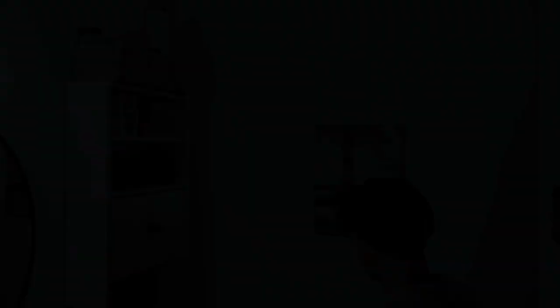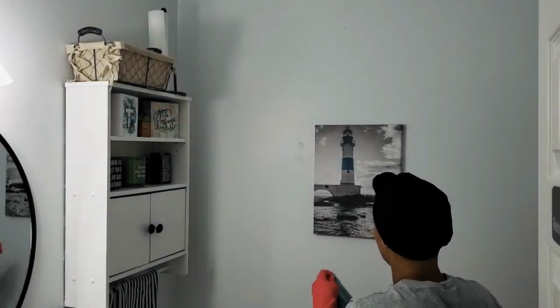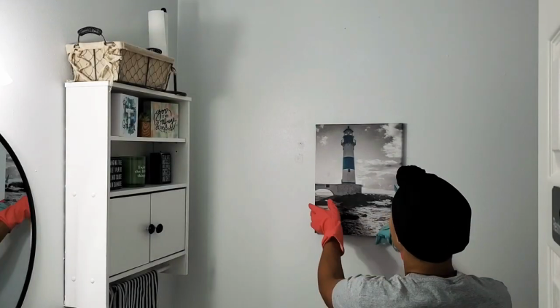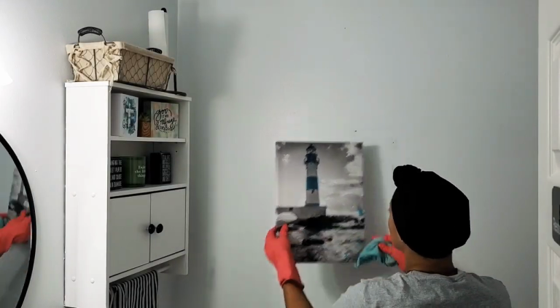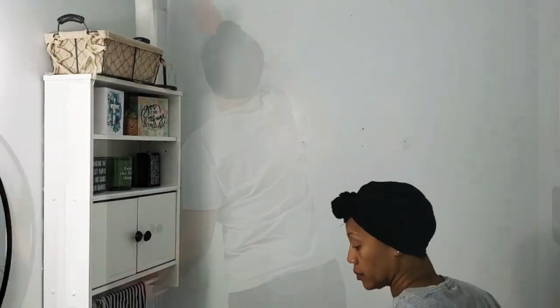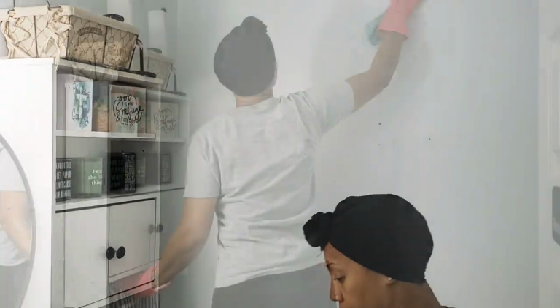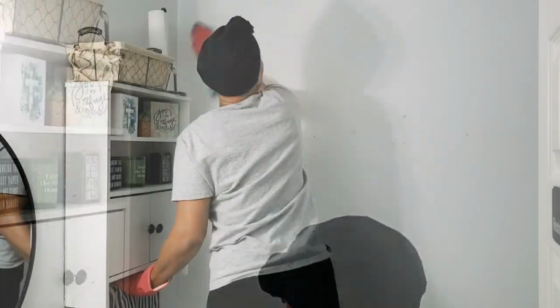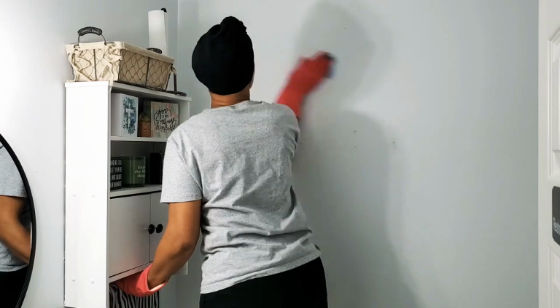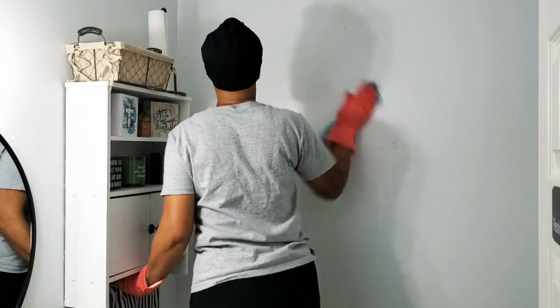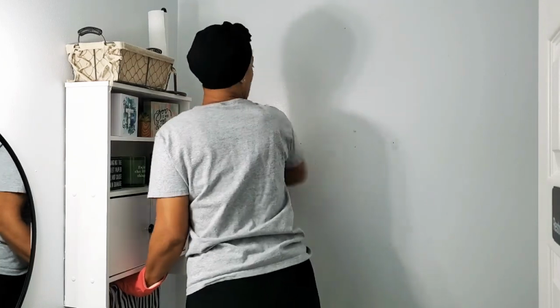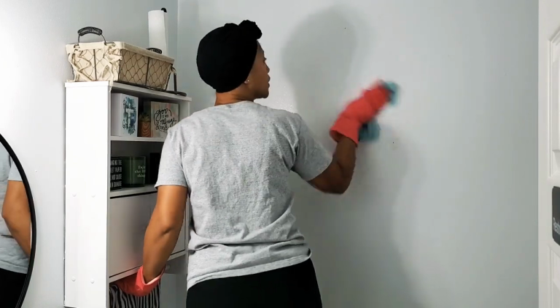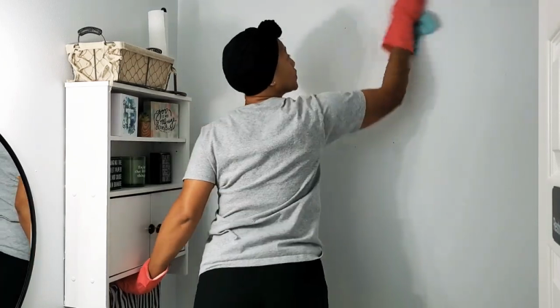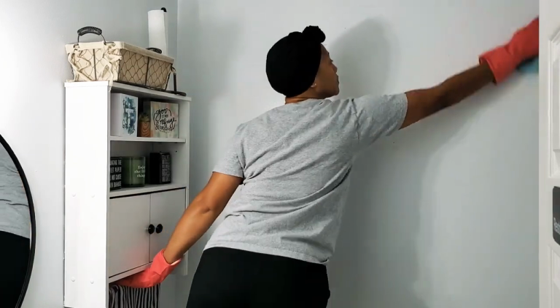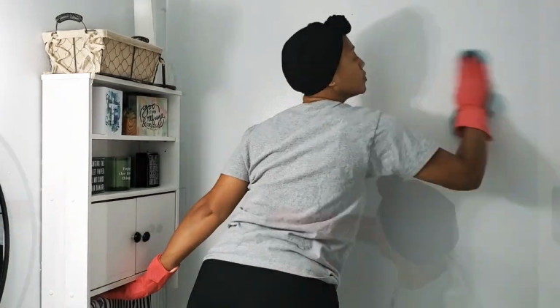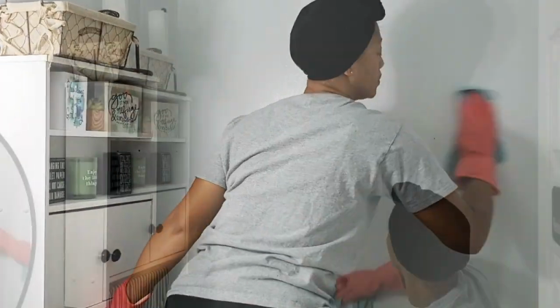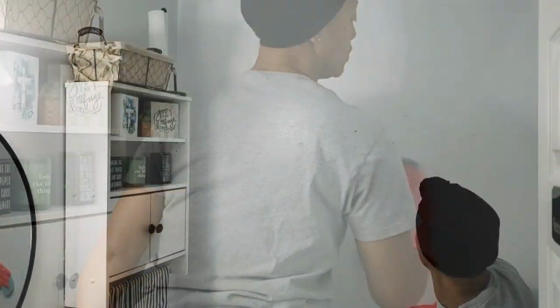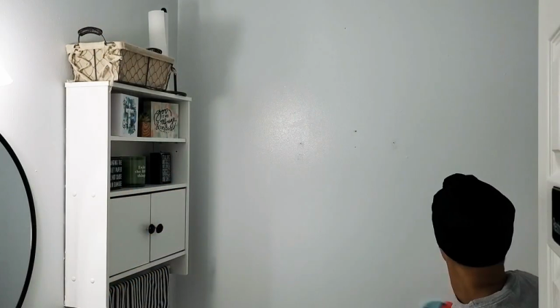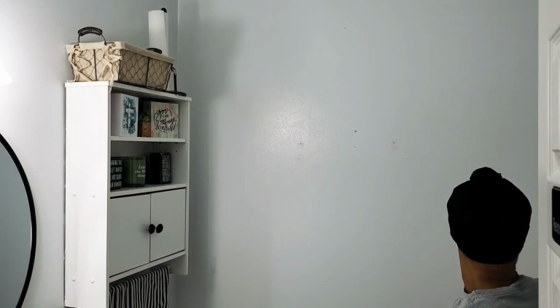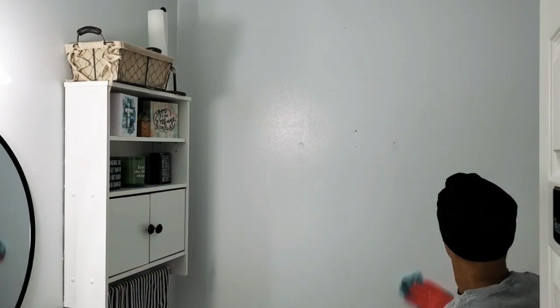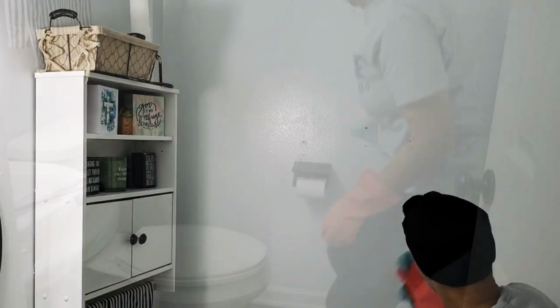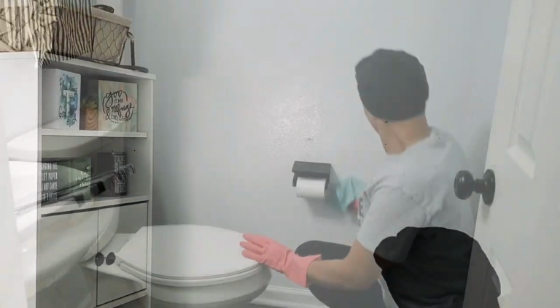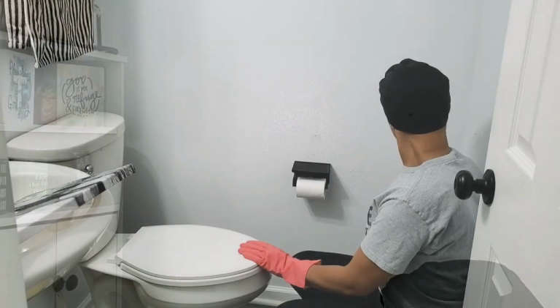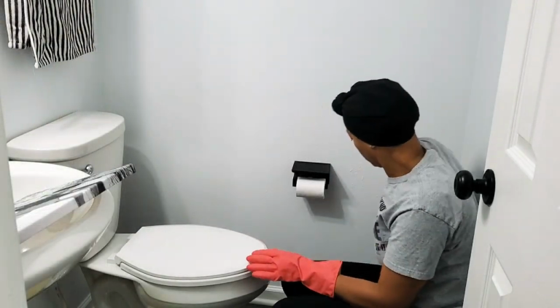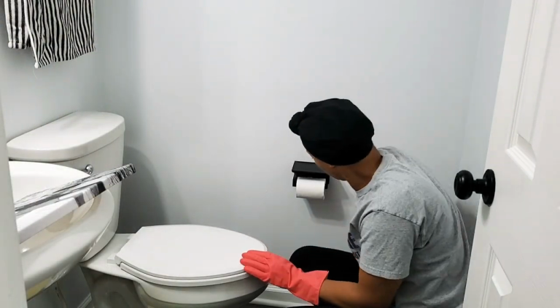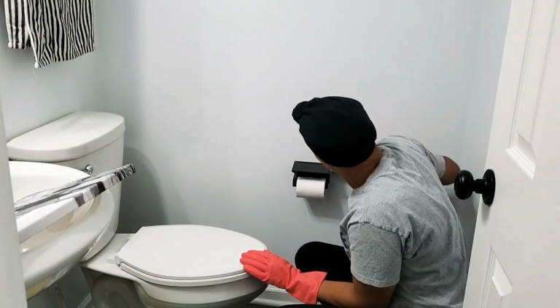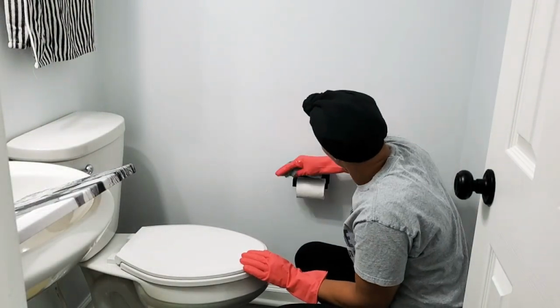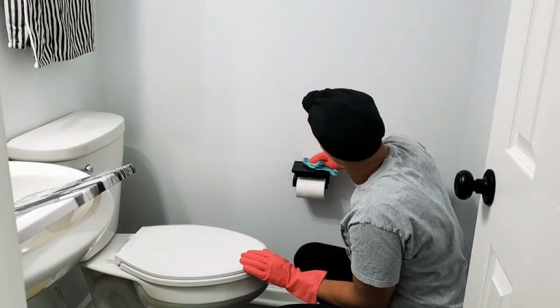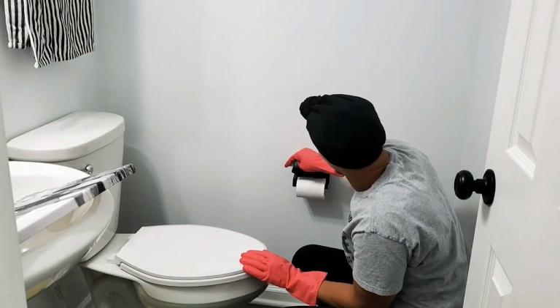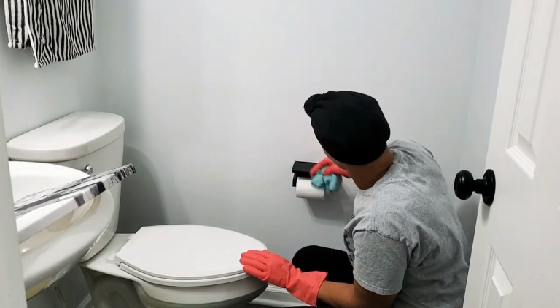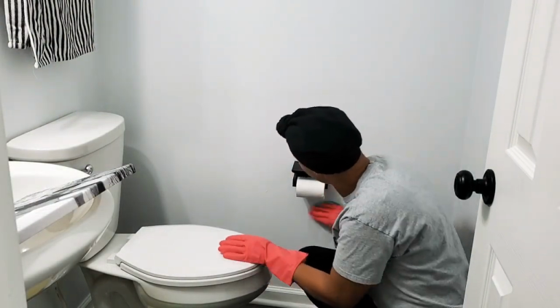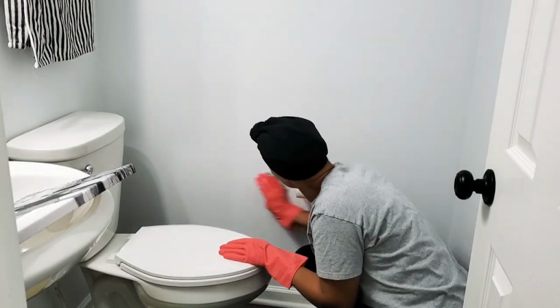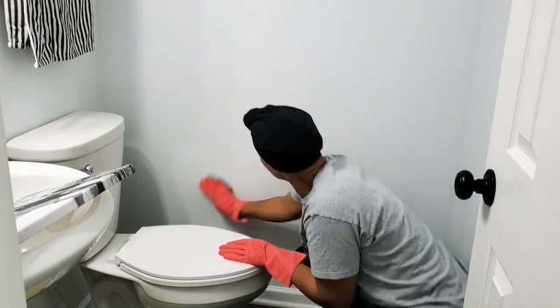I would like to welcome all of those who are first timers — the first time that you actually clicked on my channel and watched the video. Welcome. I am Kim with a Y, K-Y-M. This is my home and you're just going to watch me clean, I guess.